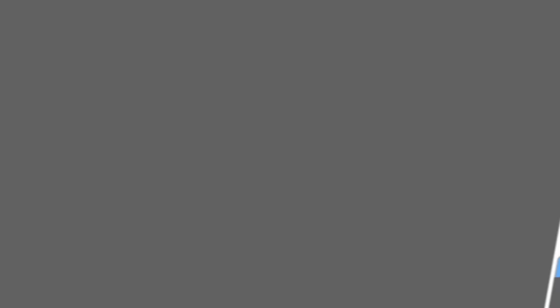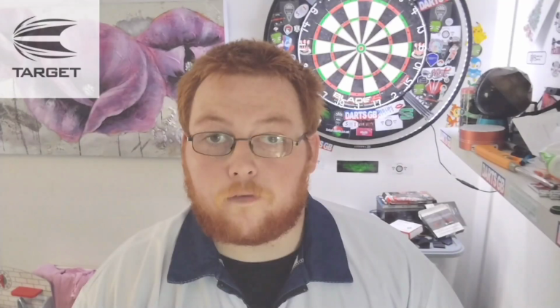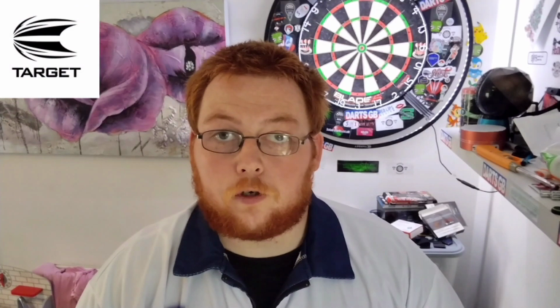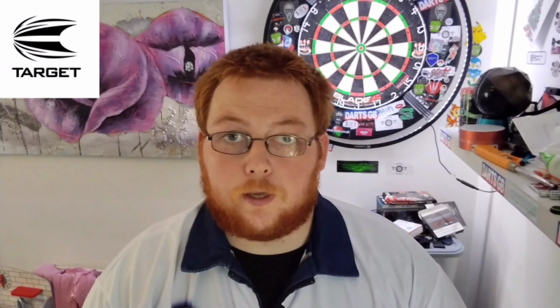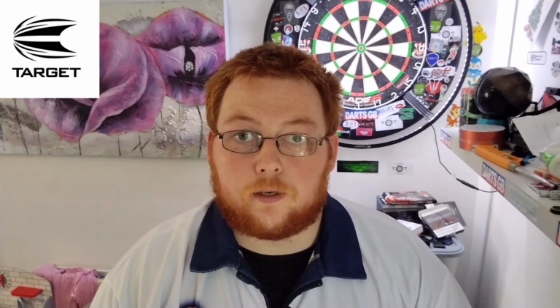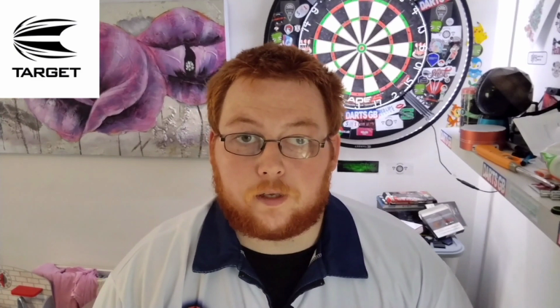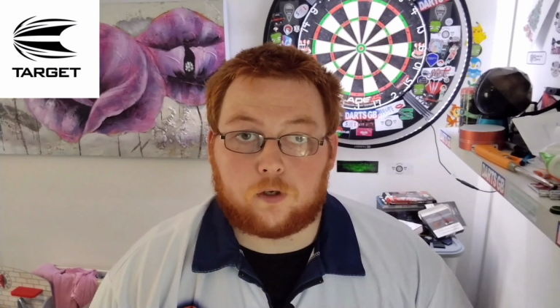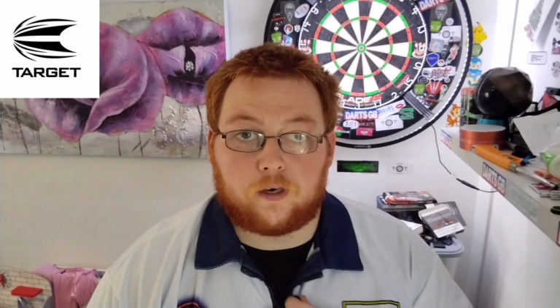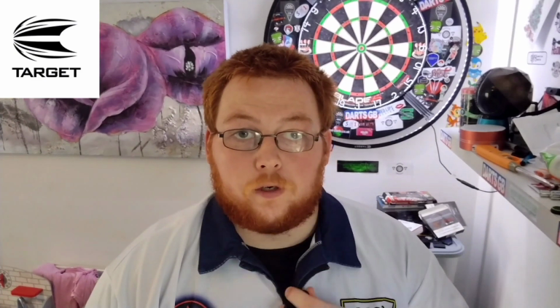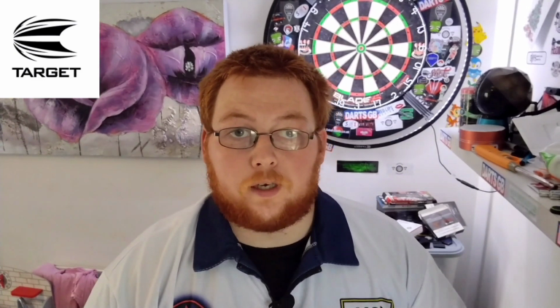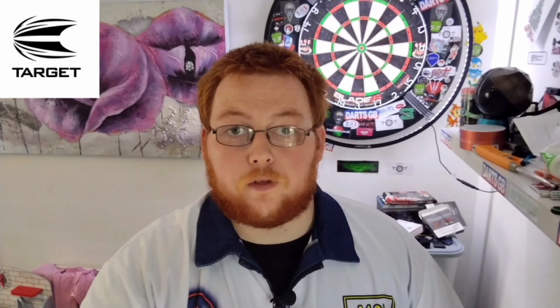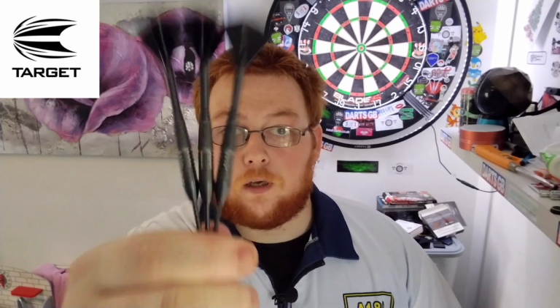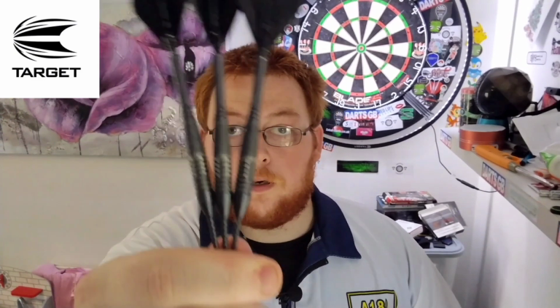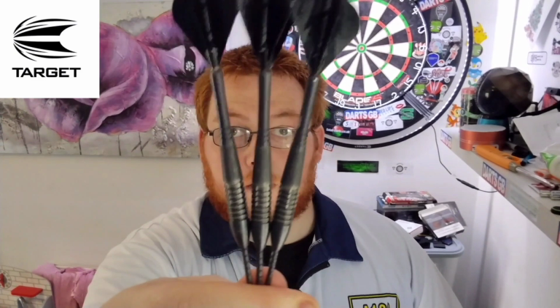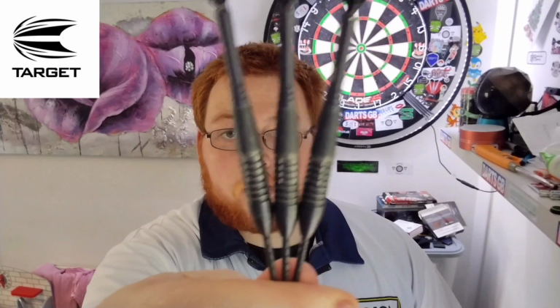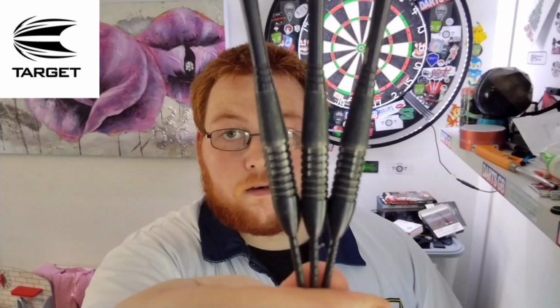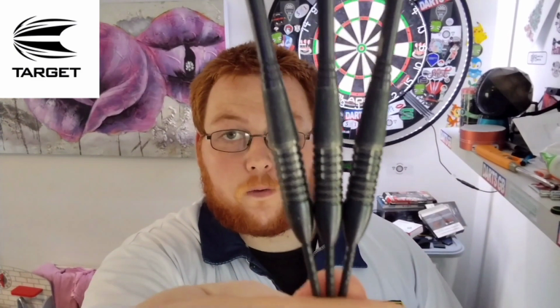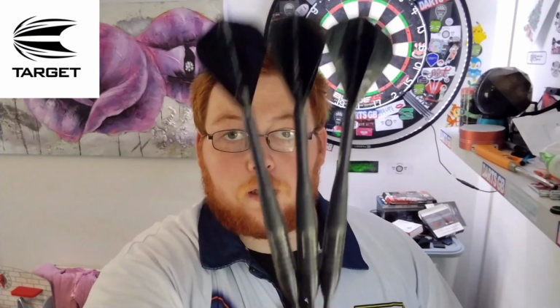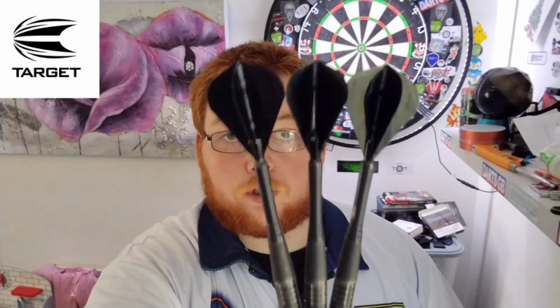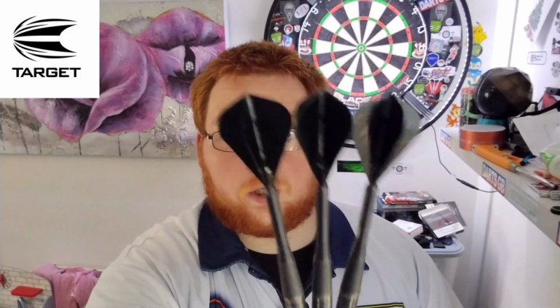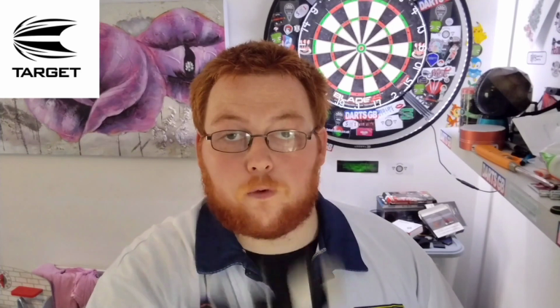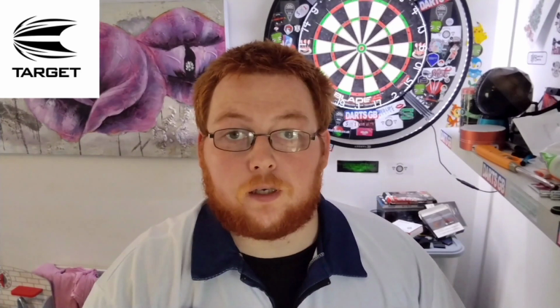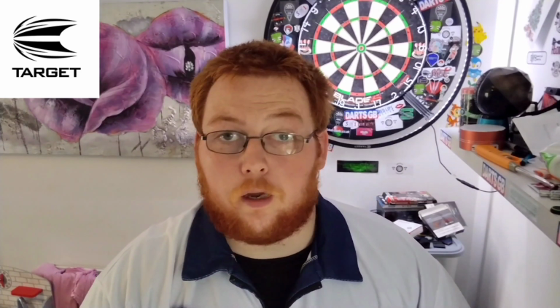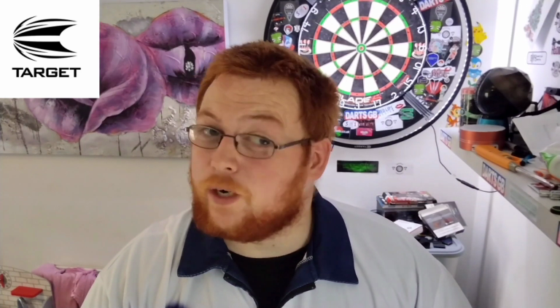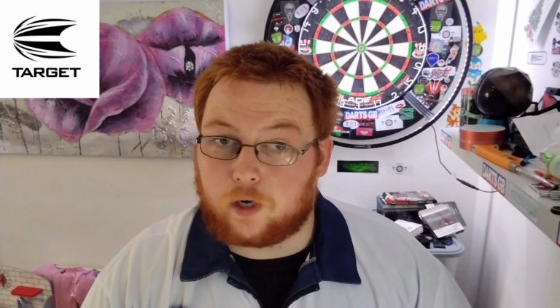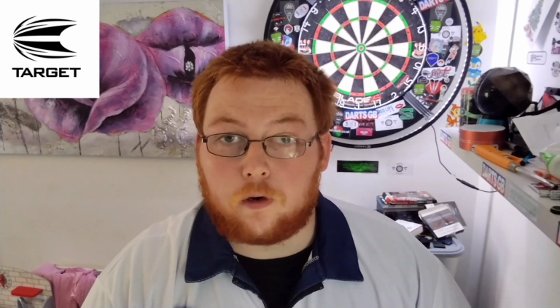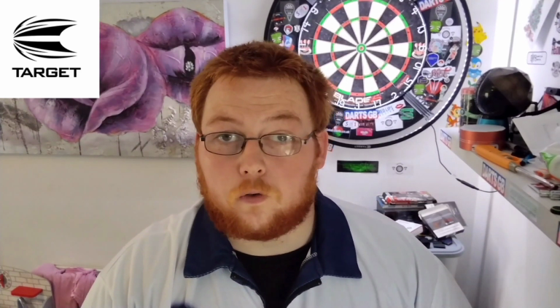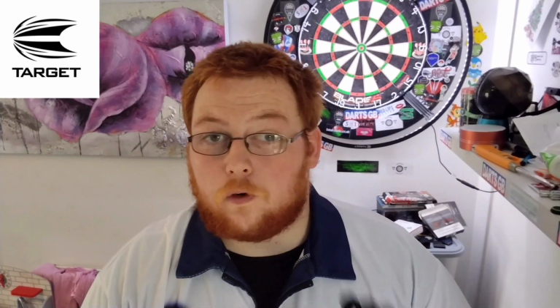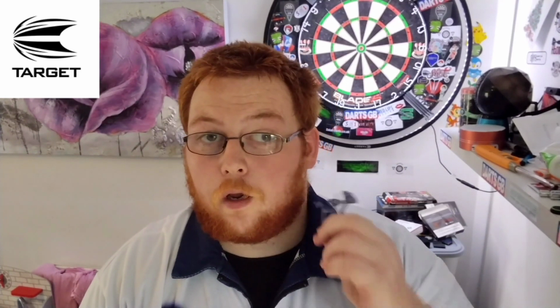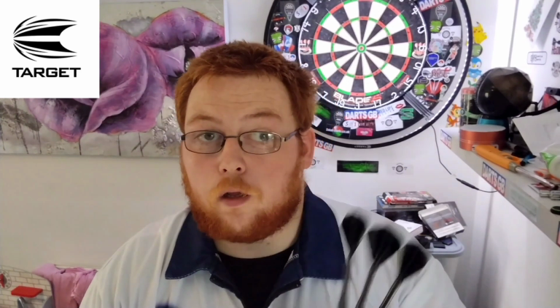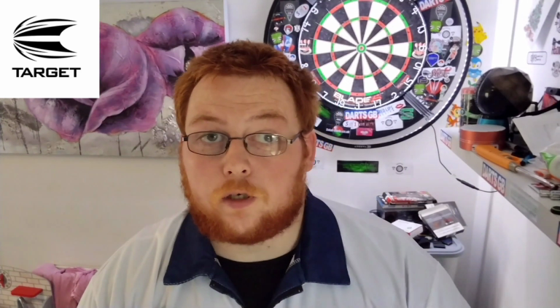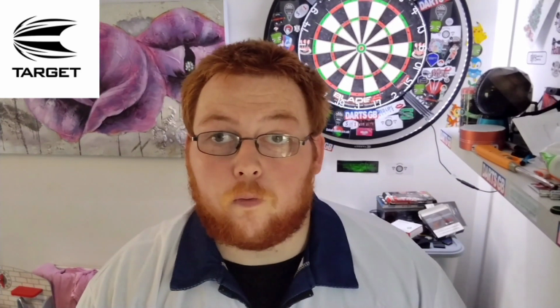Hello everyone, Scottish Lad here, and today we're going to be reviewing a set of the Target Phil Taylor Generation 4 darts in 24 gram. Let's crack on with the review.